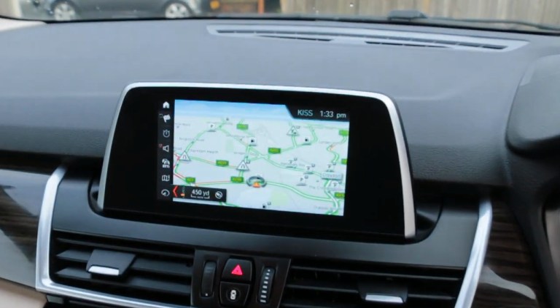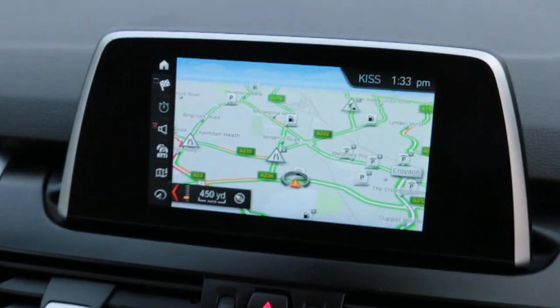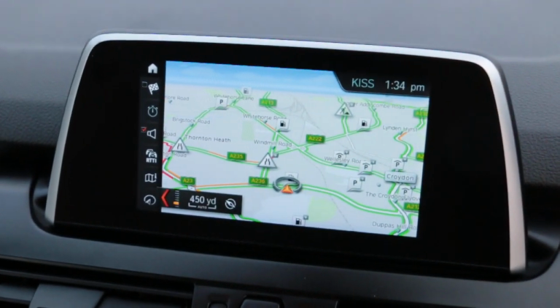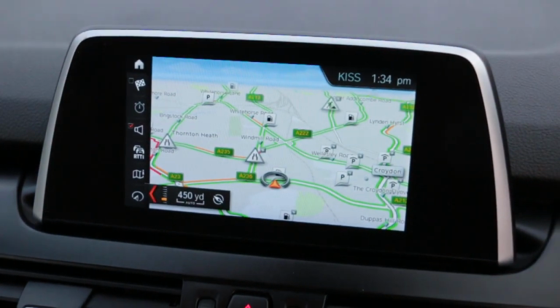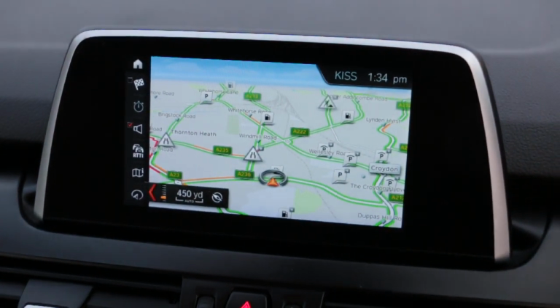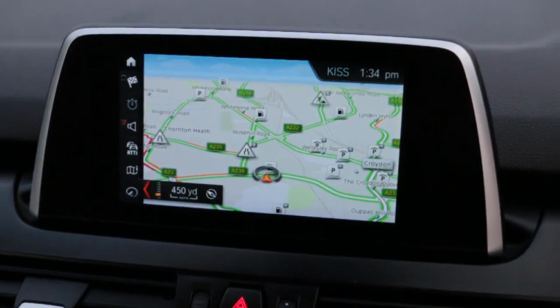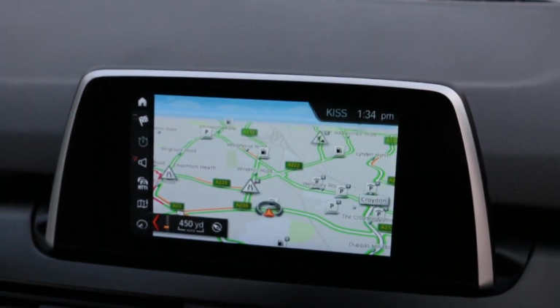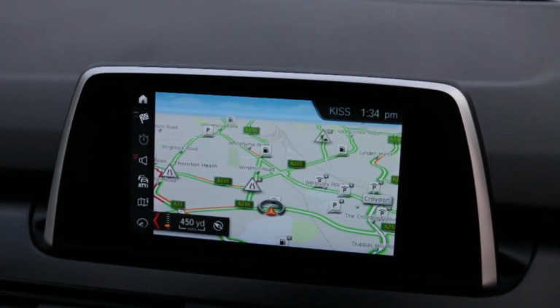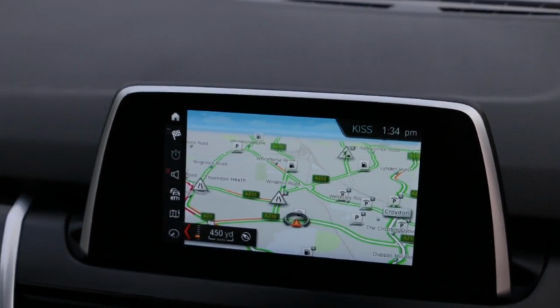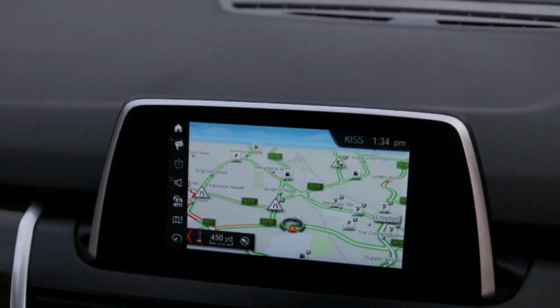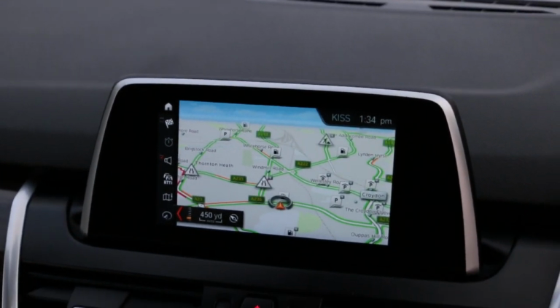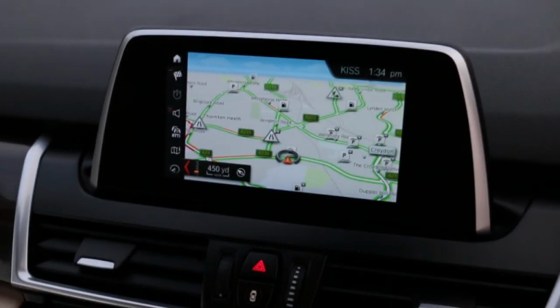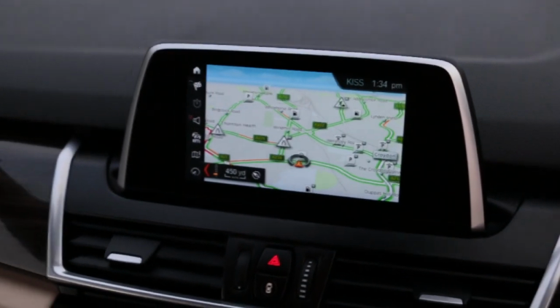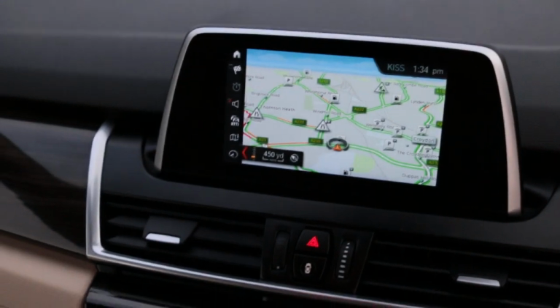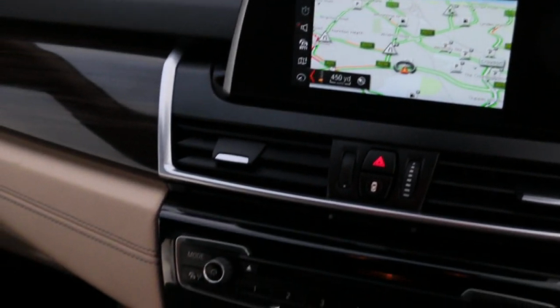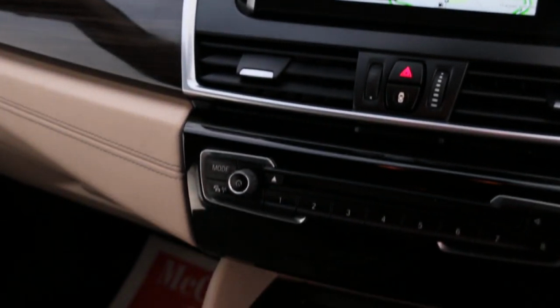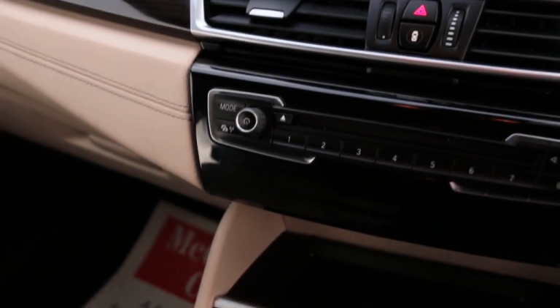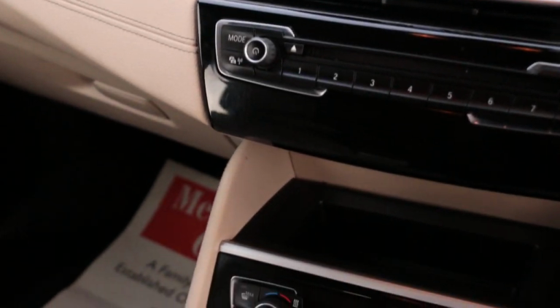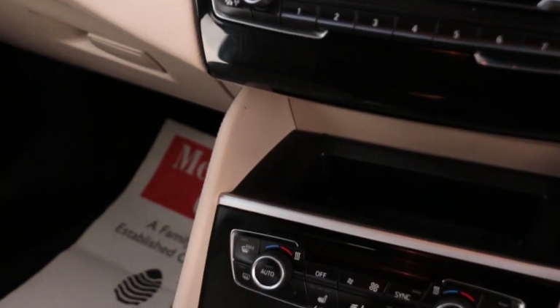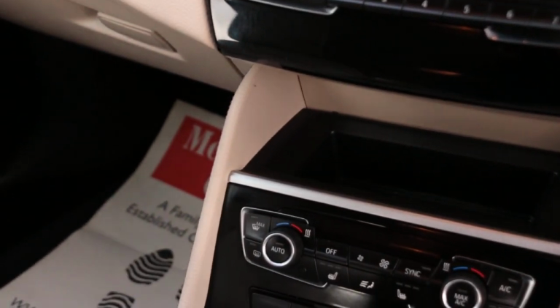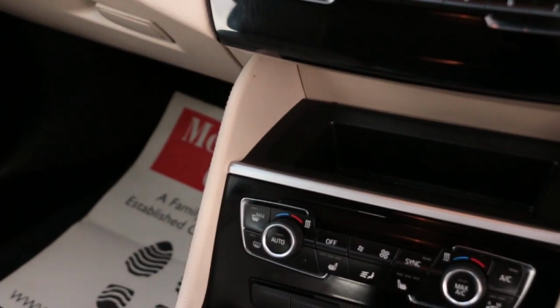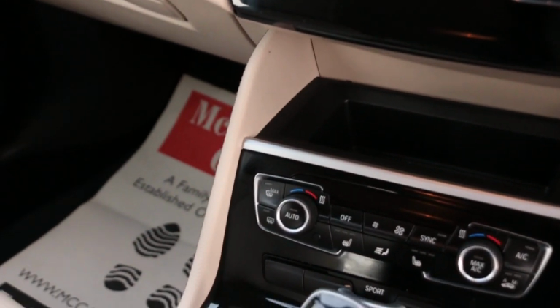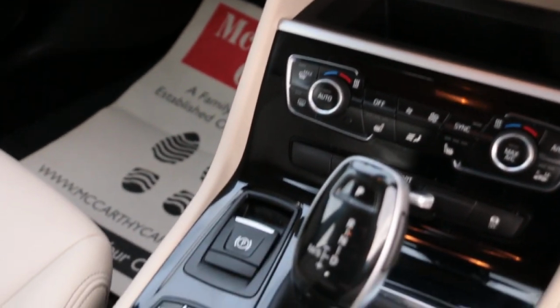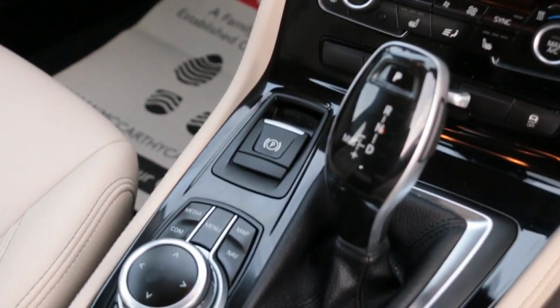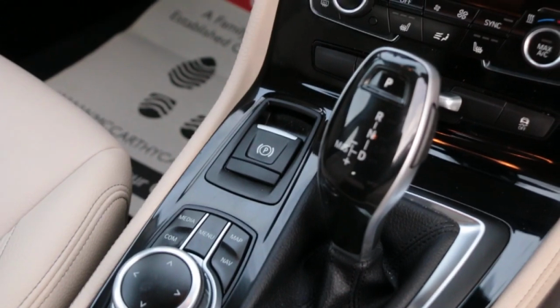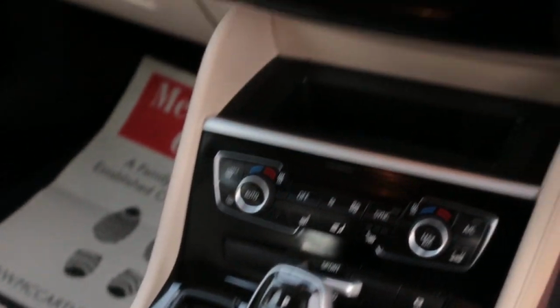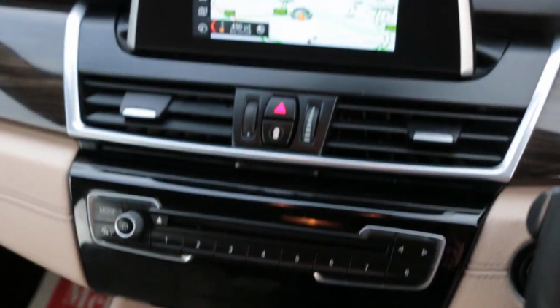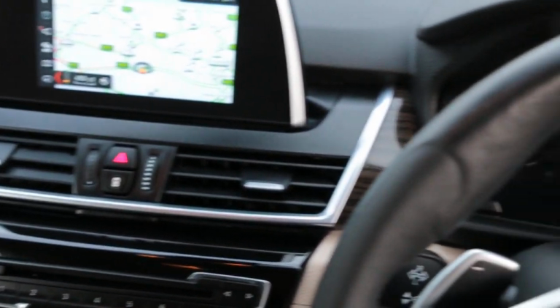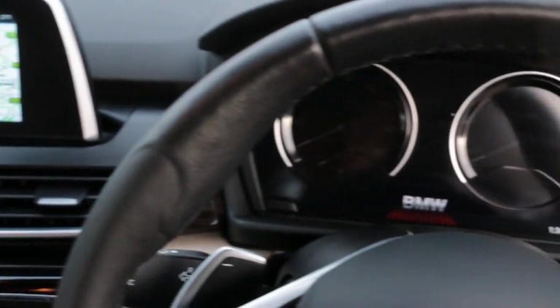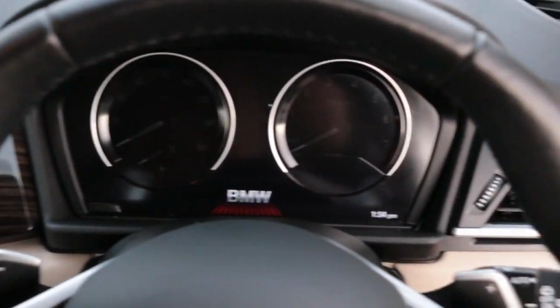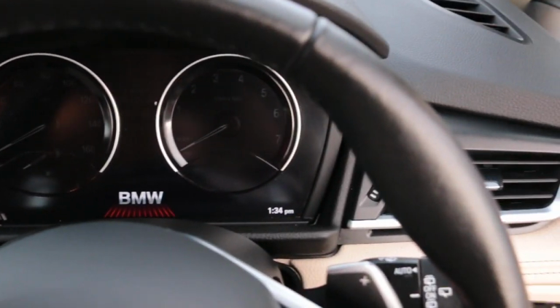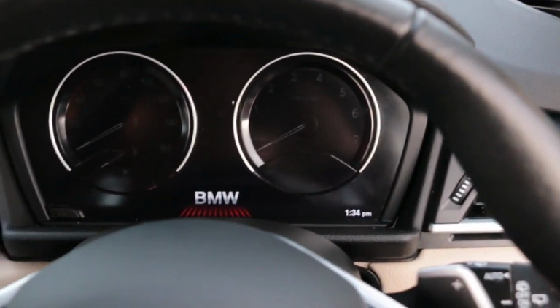Satellite navigation, DAB radio, bluetooth, cruise control, aircon, heated seats, automatic transmission, multi-function steering wheel, and paddle shift.